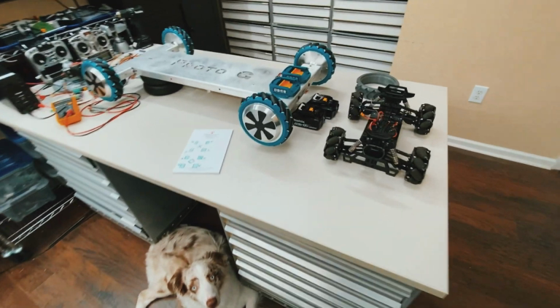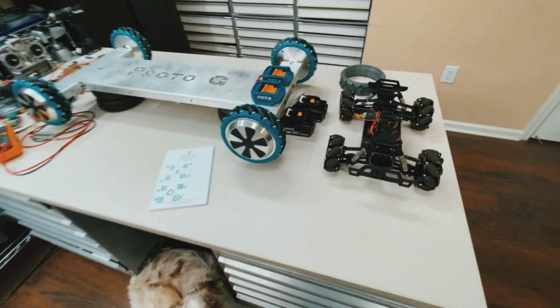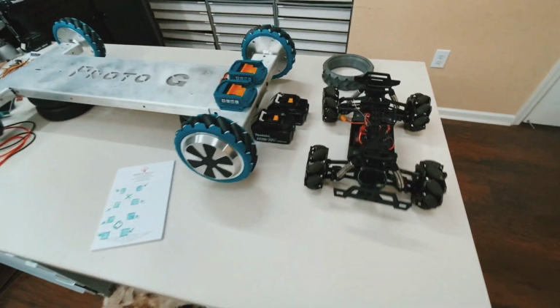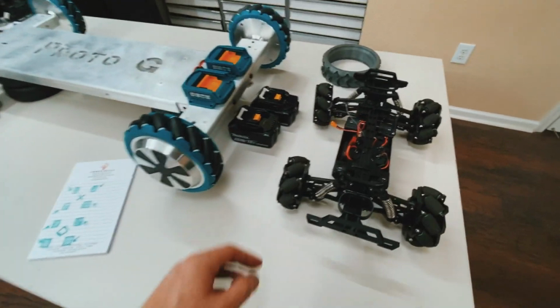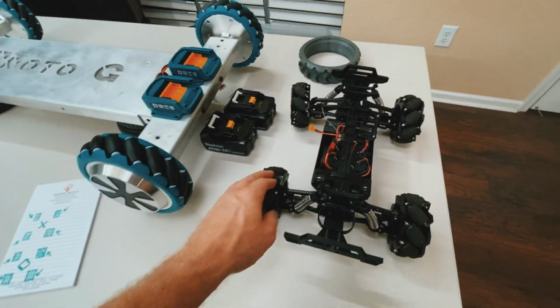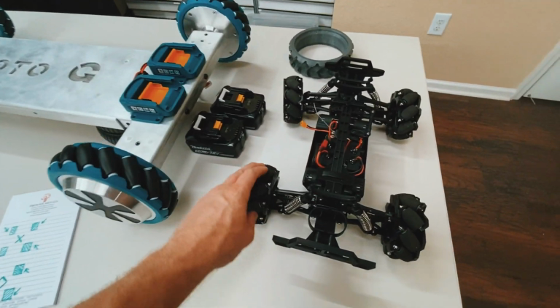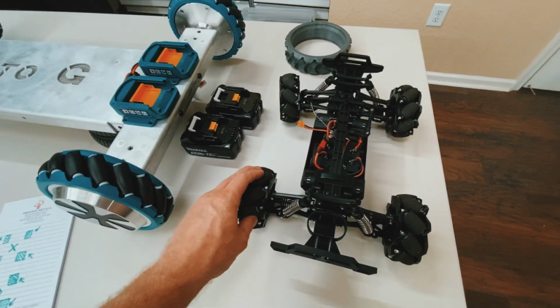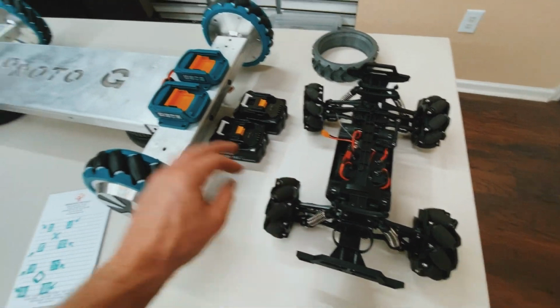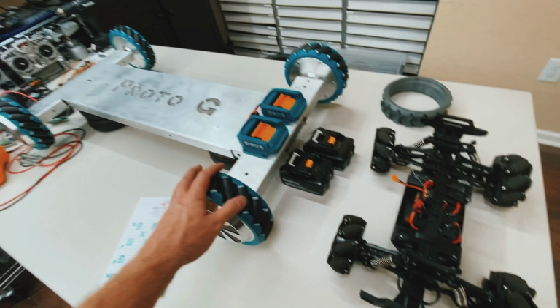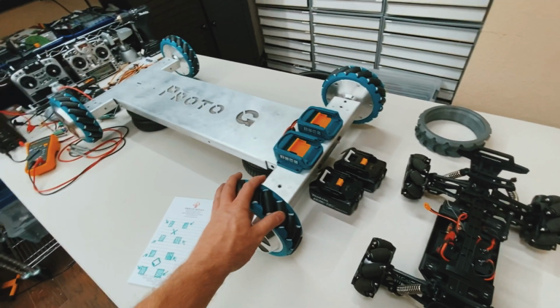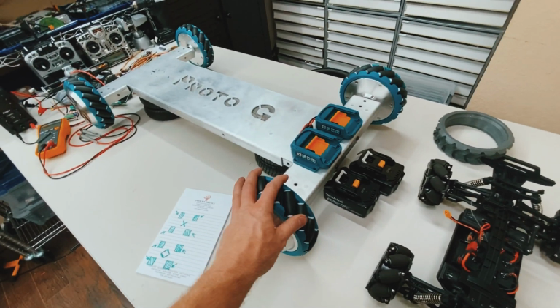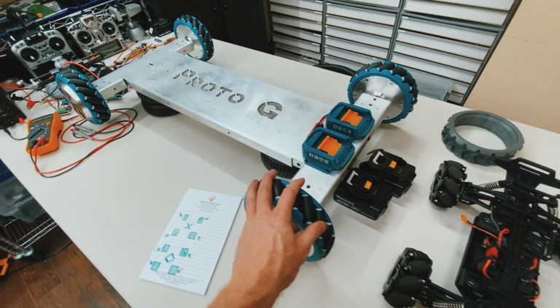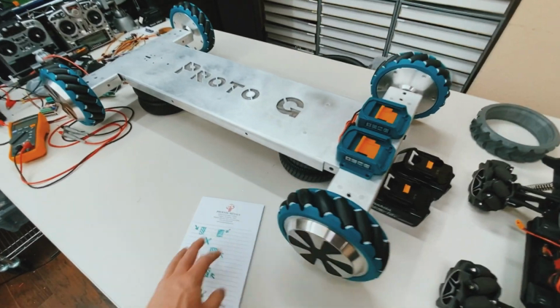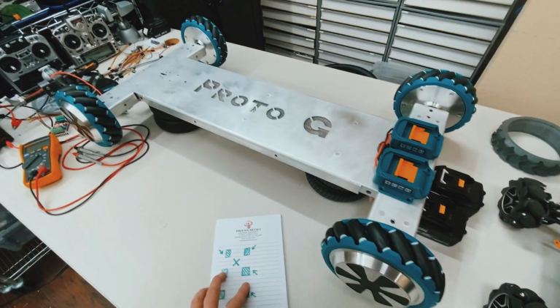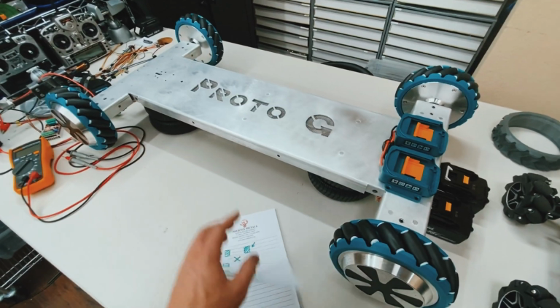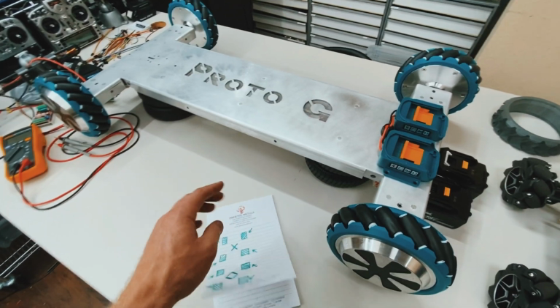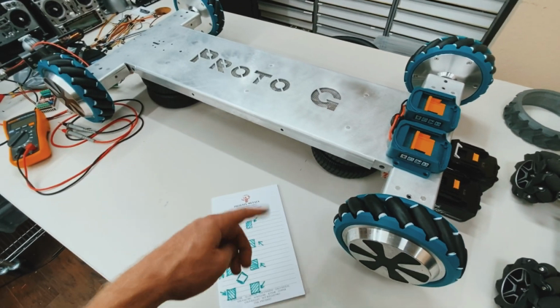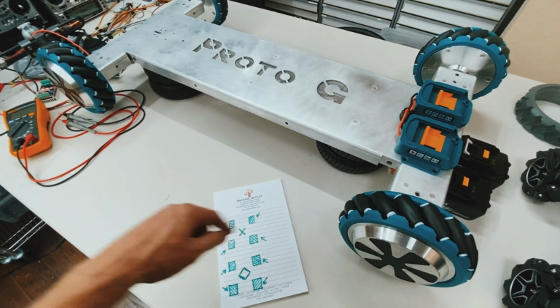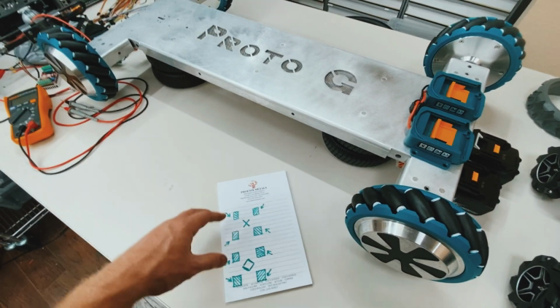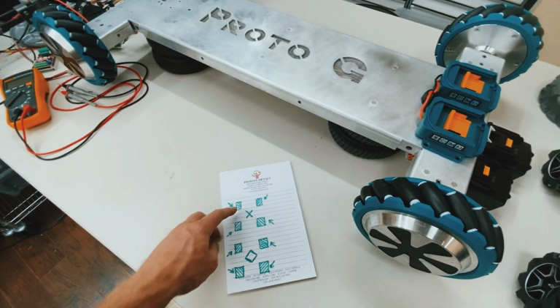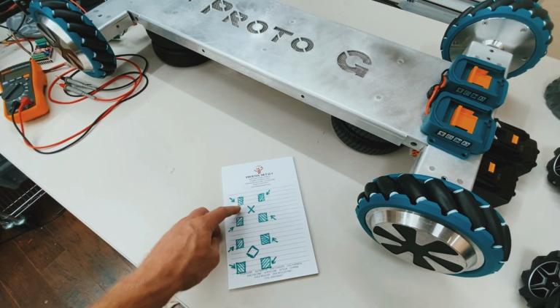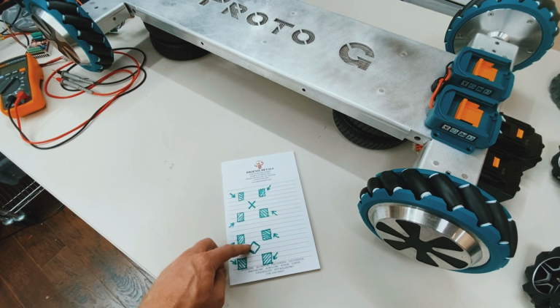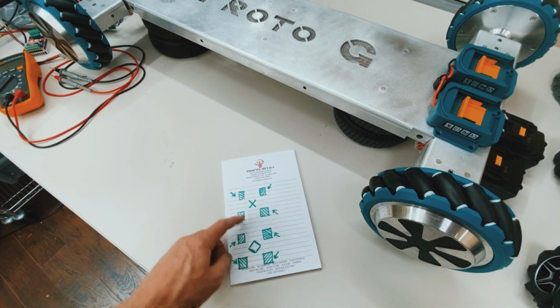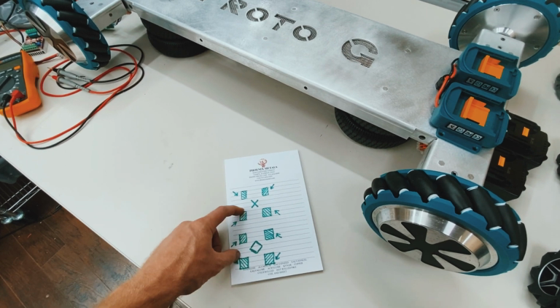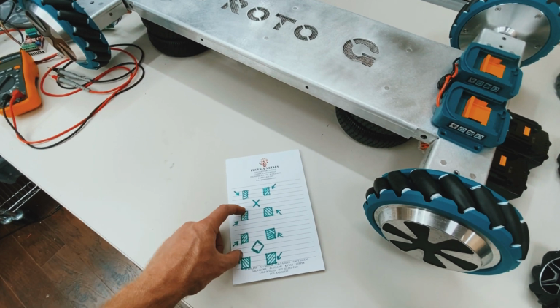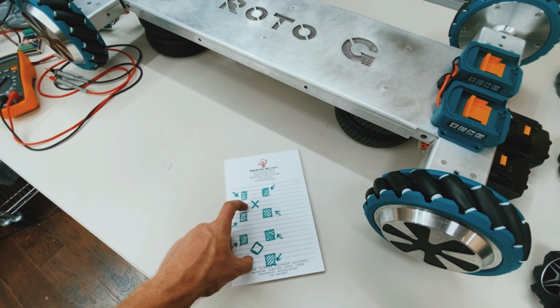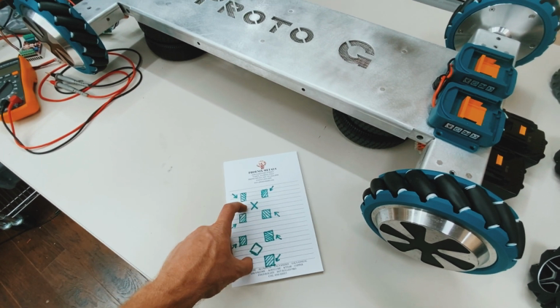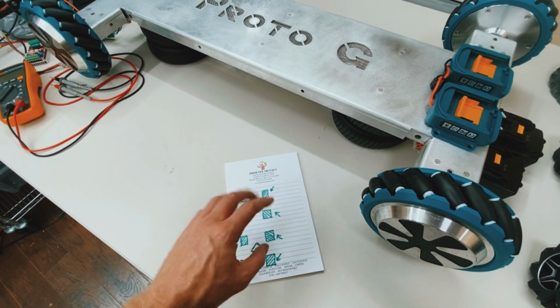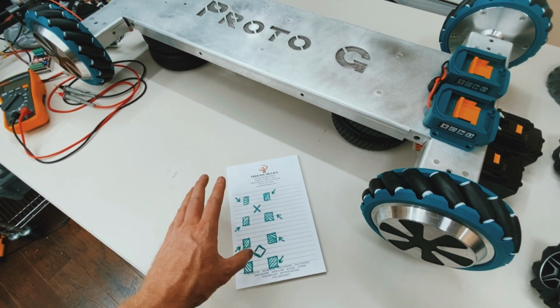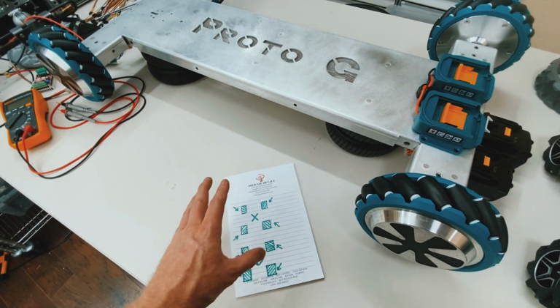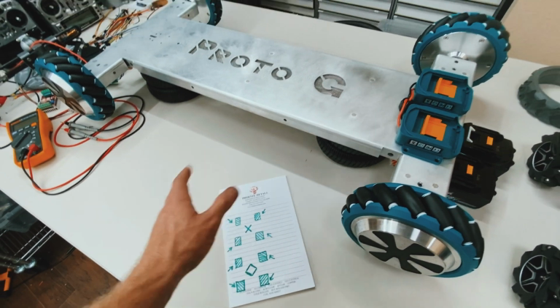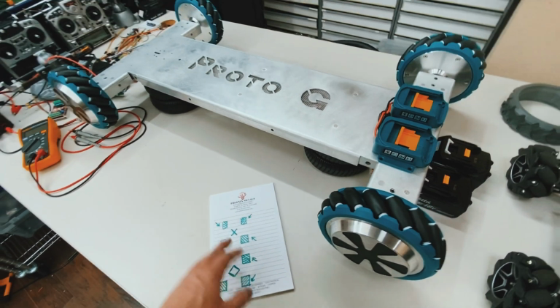Hey guys, so I just wanted to talk about the proper orientation of mecanum wheels. They will only work in an omnidirectional way if you have them in one of two configurations. Any other configuration will not work.